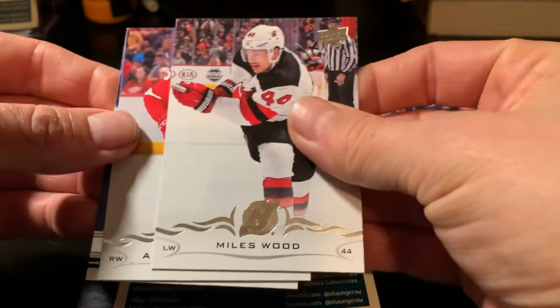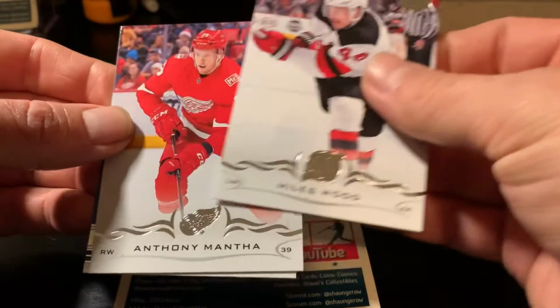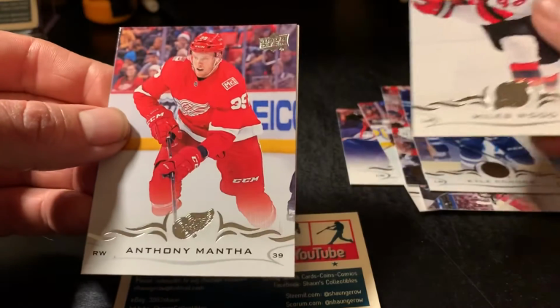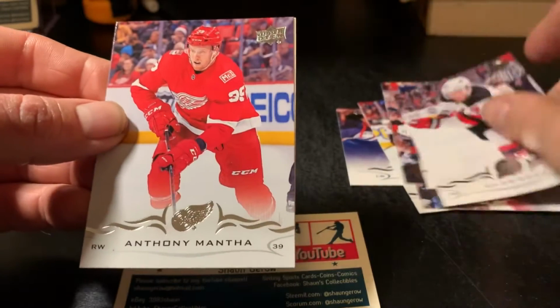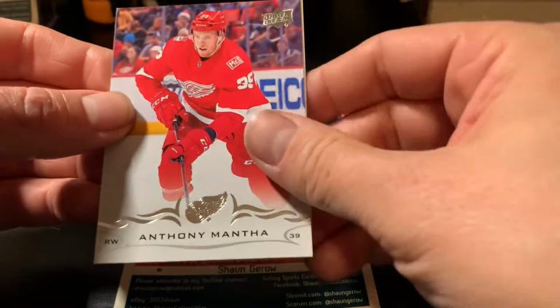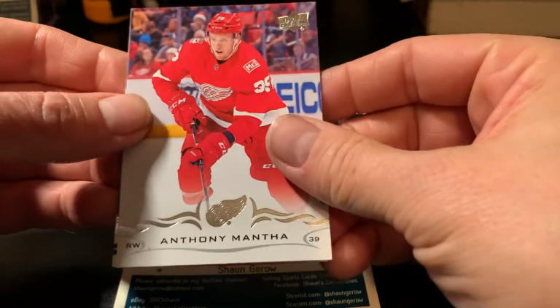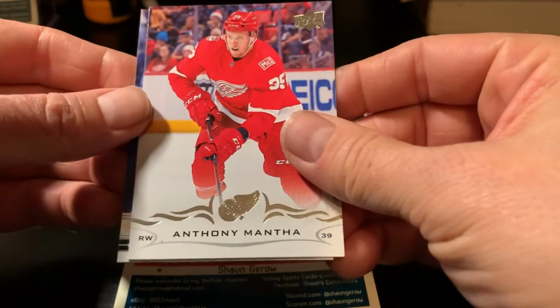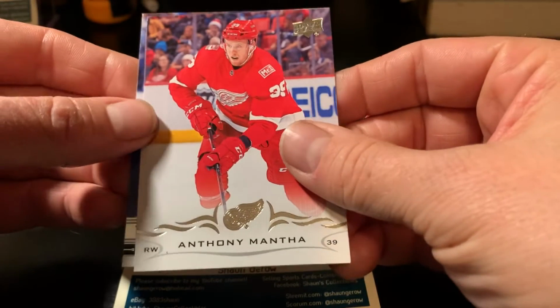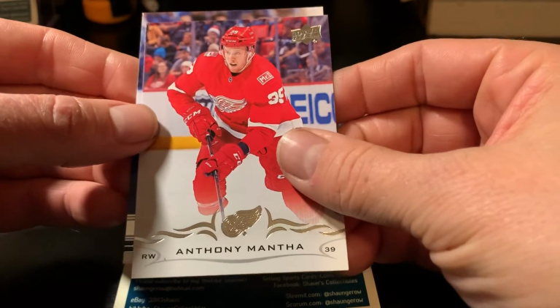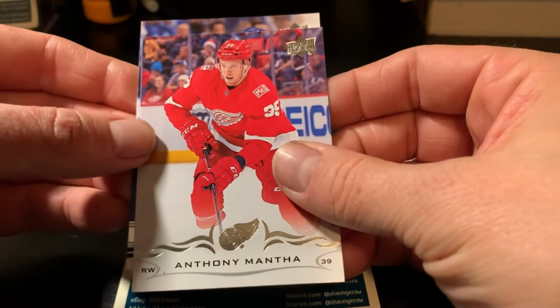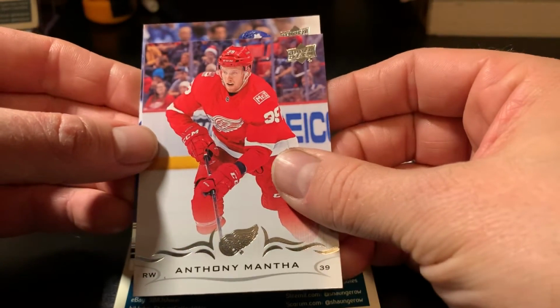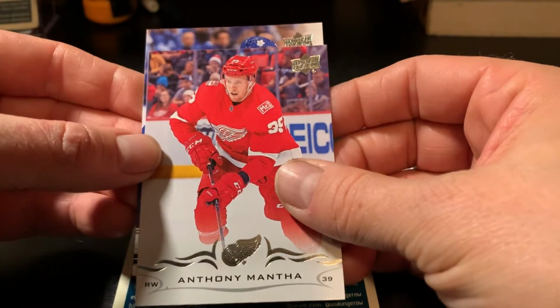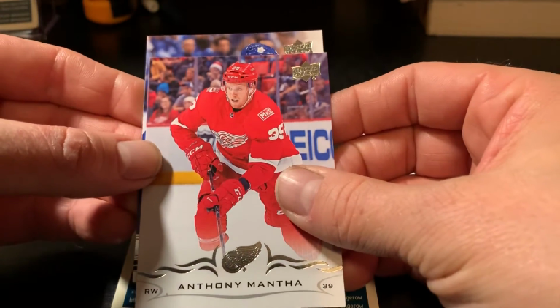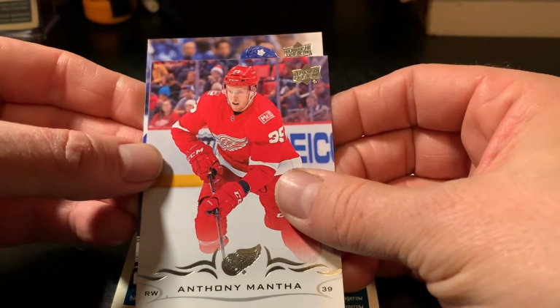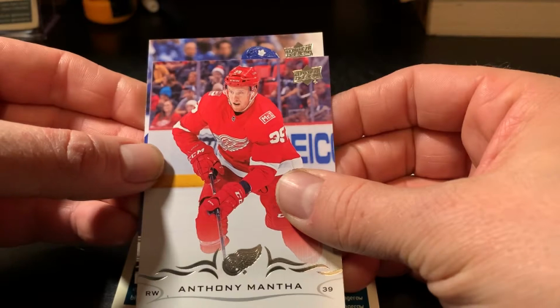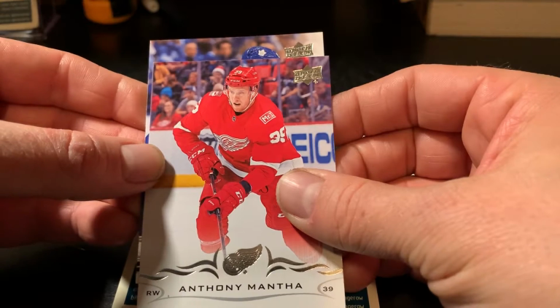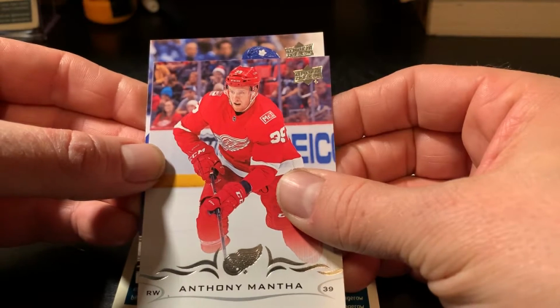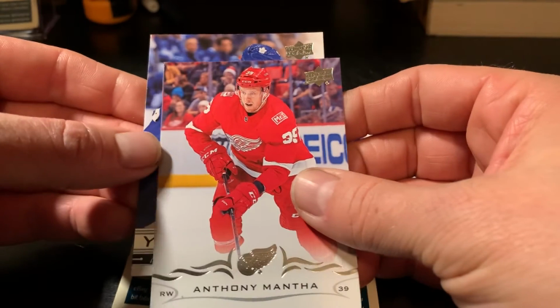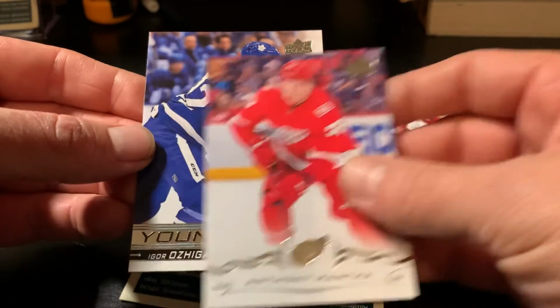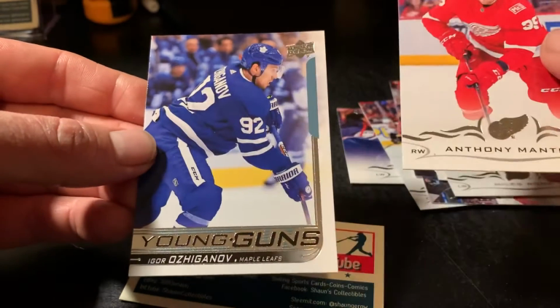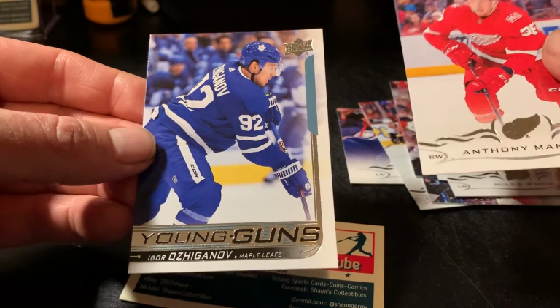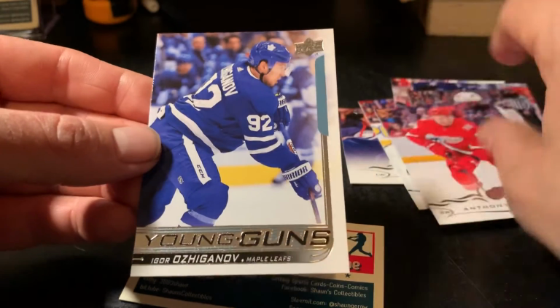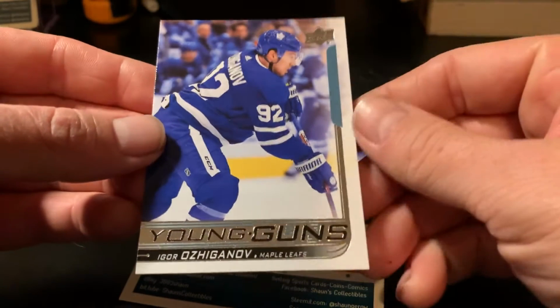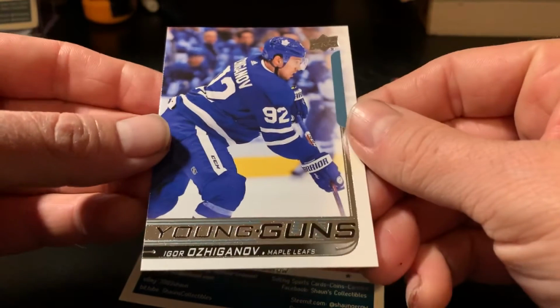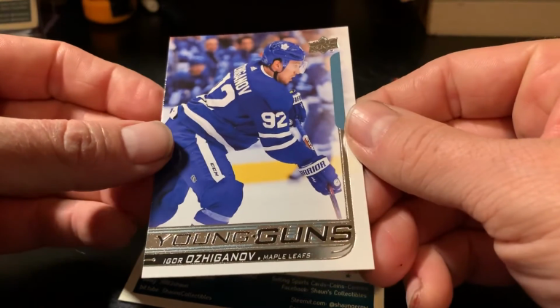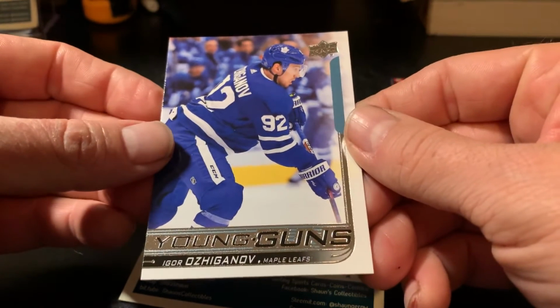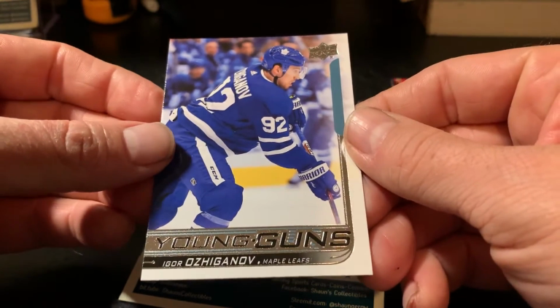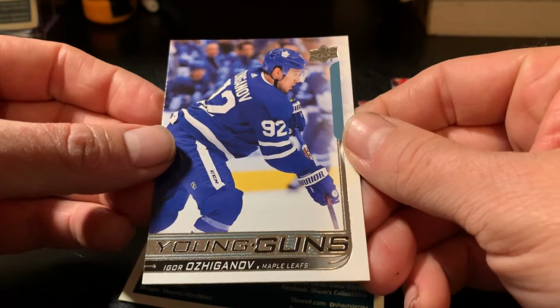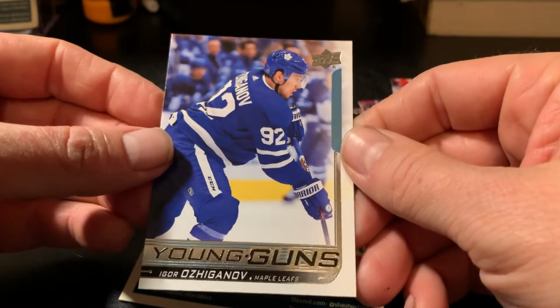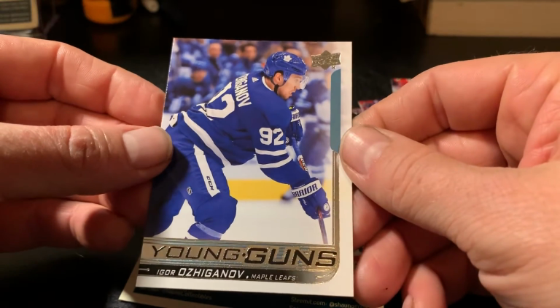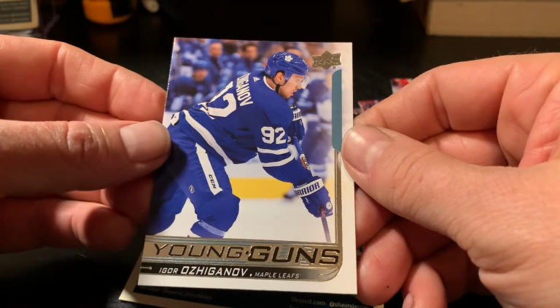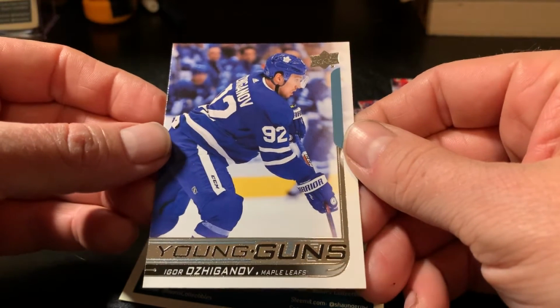Miles Wood — okay, we got one more in the front. Anthony Mantha, and what do we have here? Blue helmet... it looks like, is that a leaf? Igor Ozogonov. Well, it's a young gun, at least.